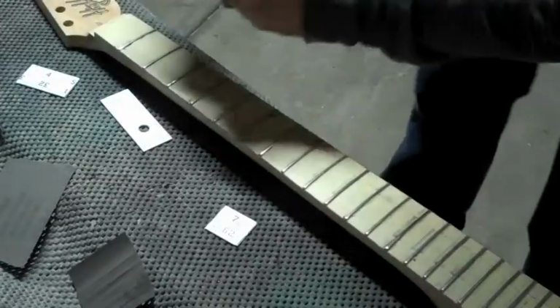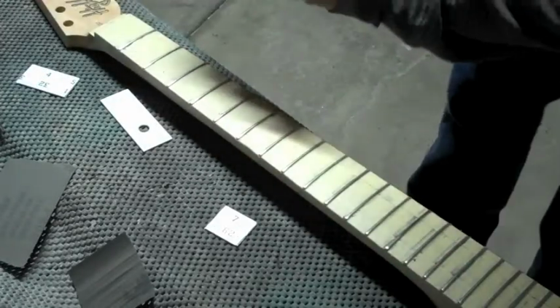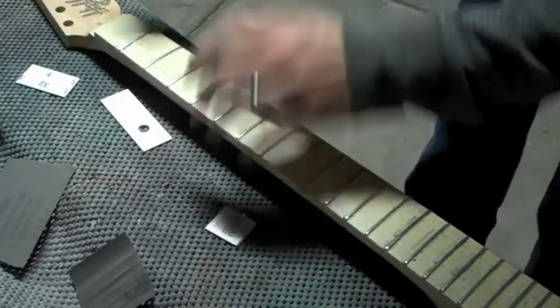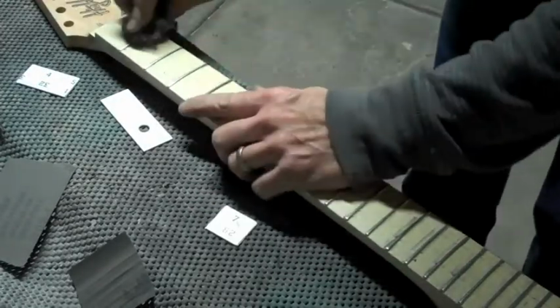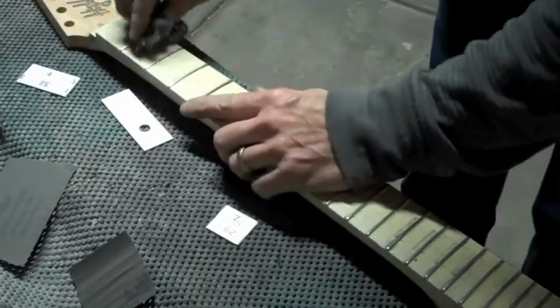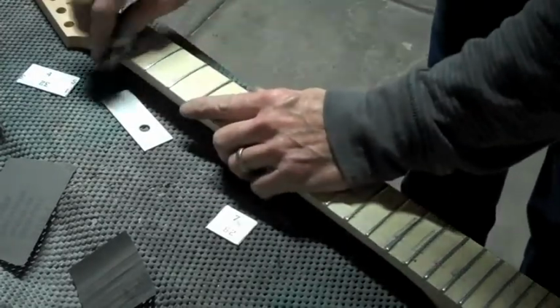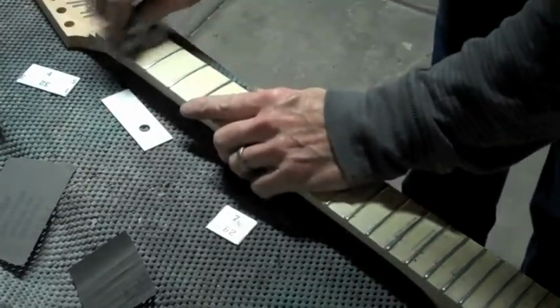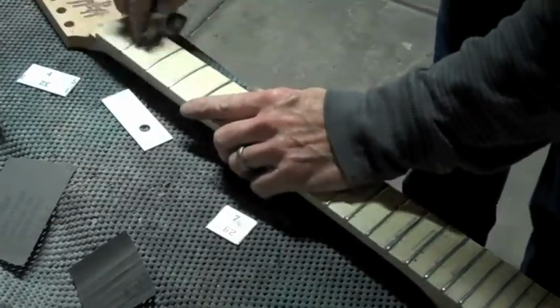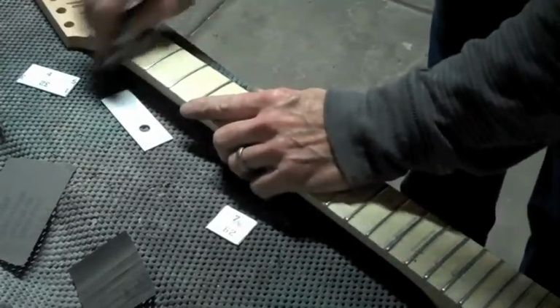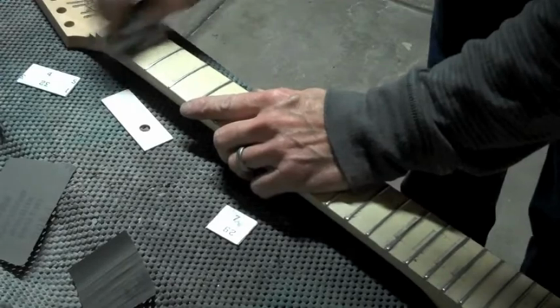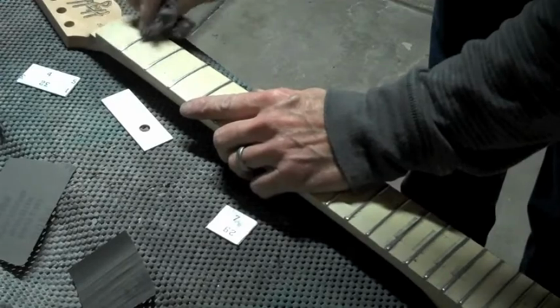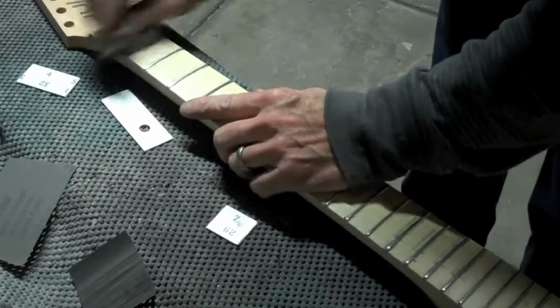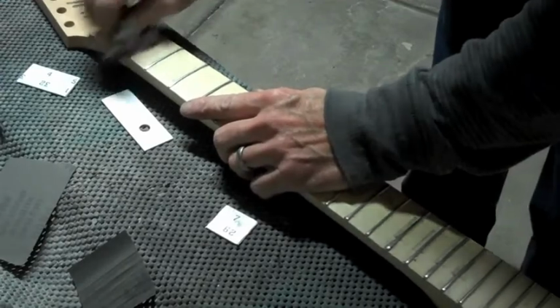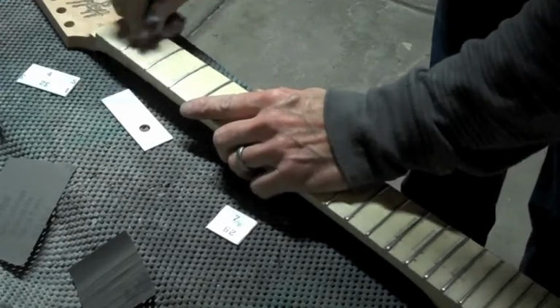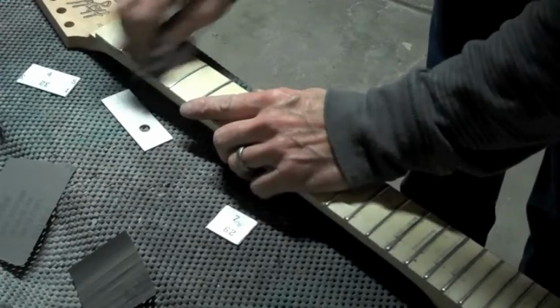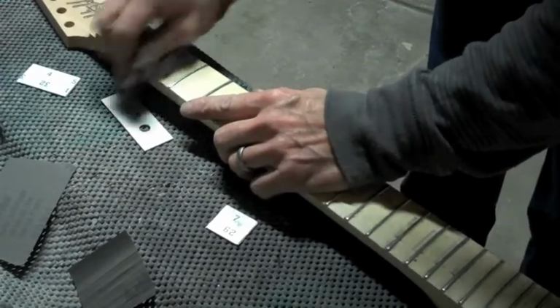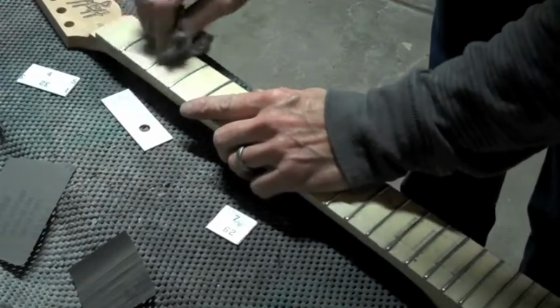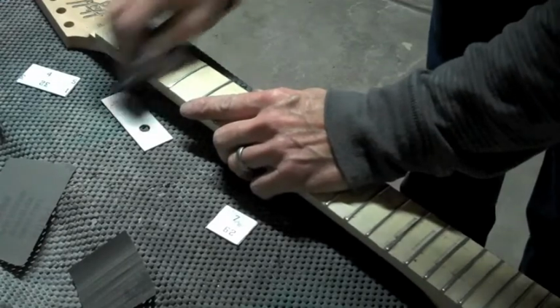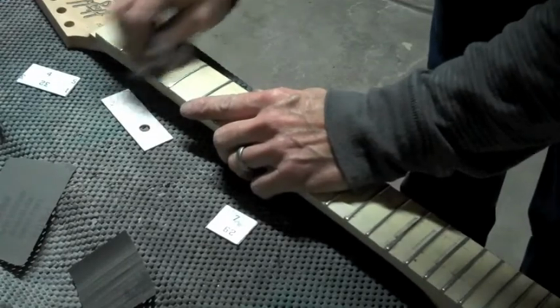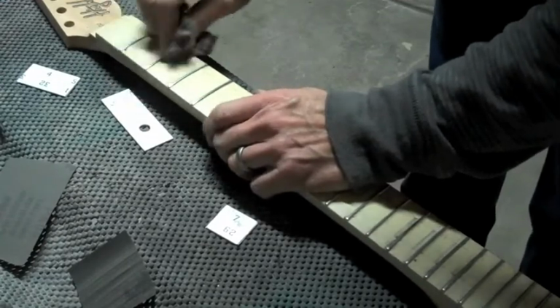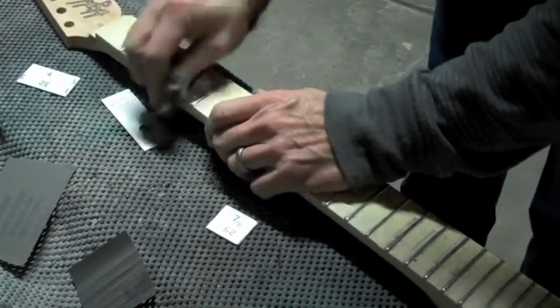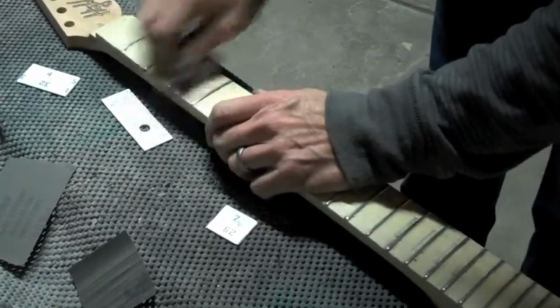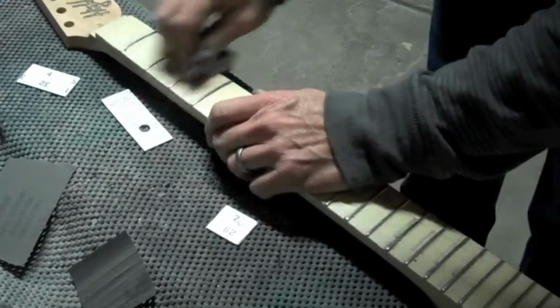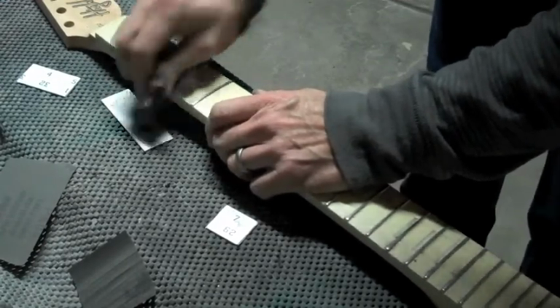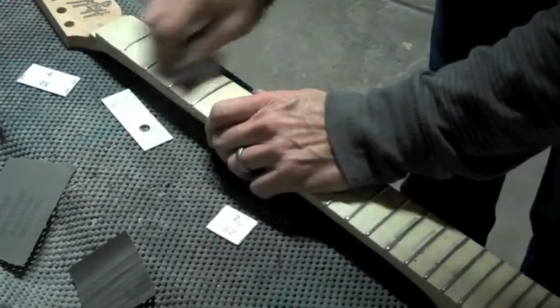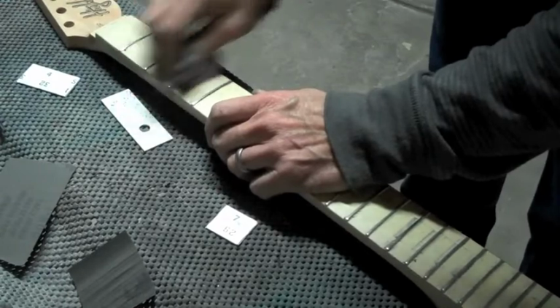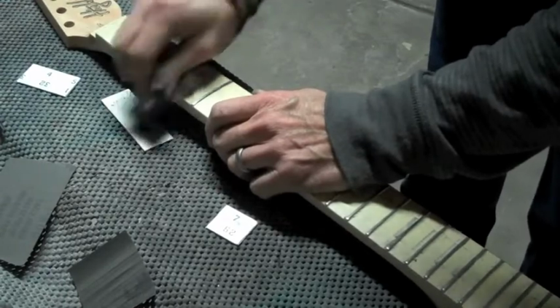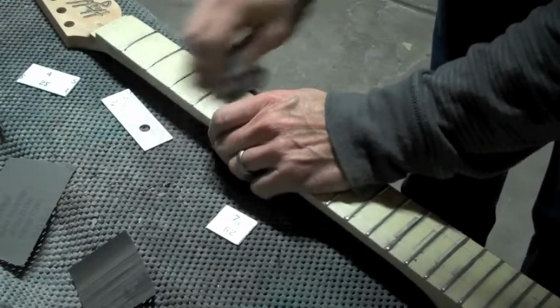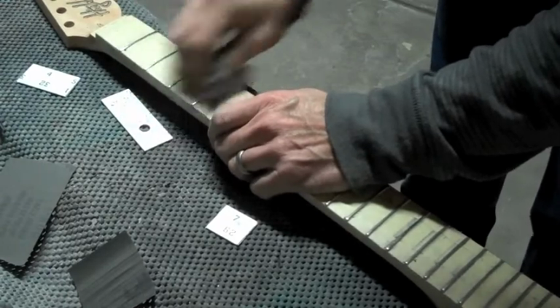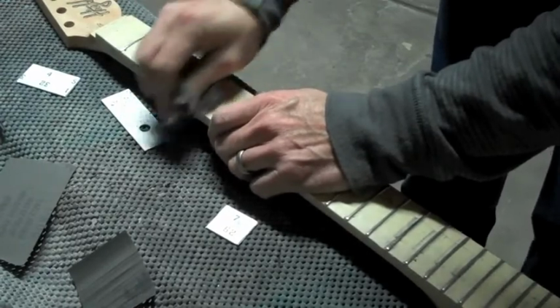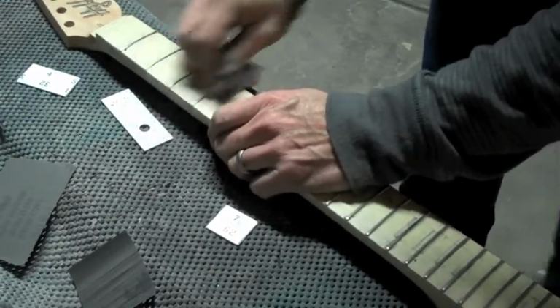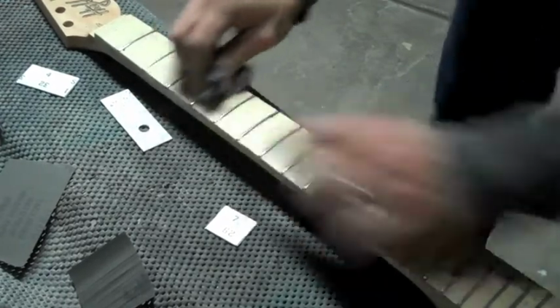After cleaning off that burr from the beveled edge, I'll go over the frets first with some medium and then some extra fine steel wool to get it really nice and smooth and ready for buffing.